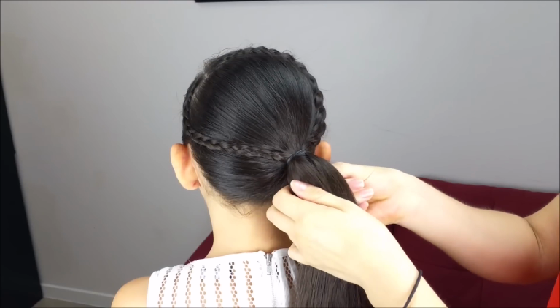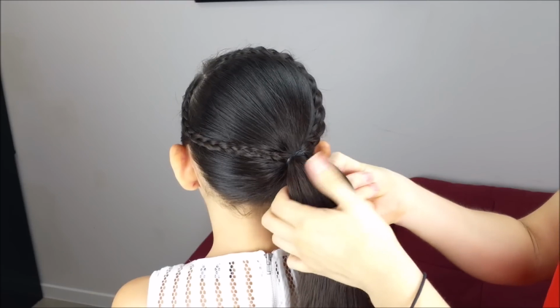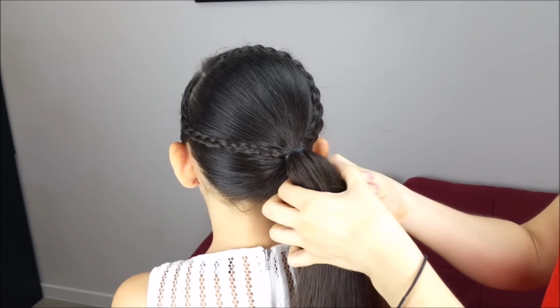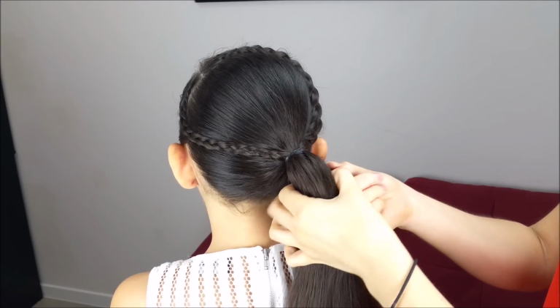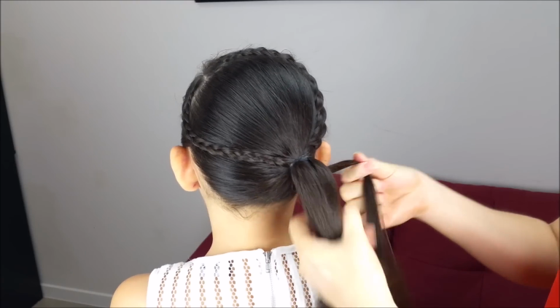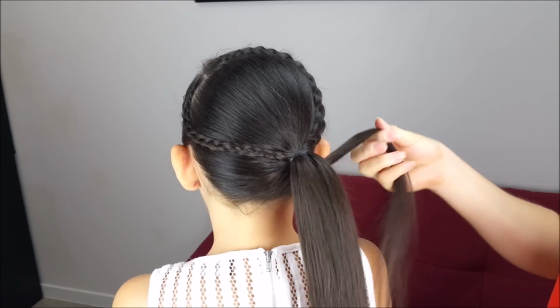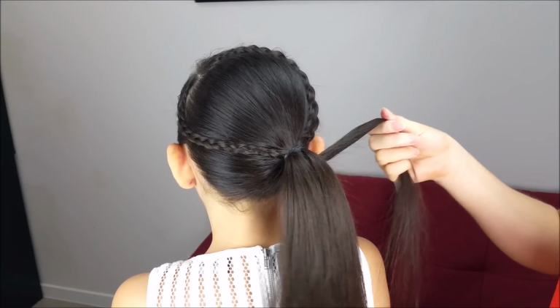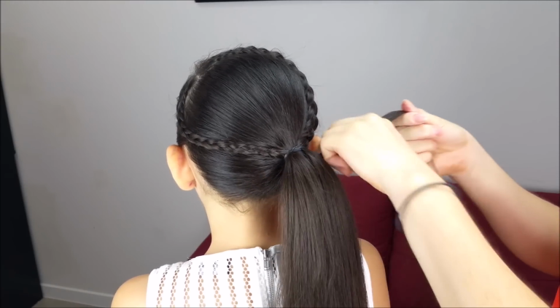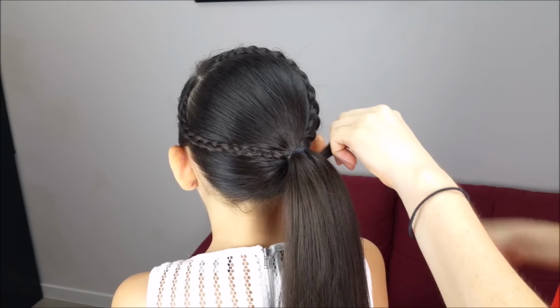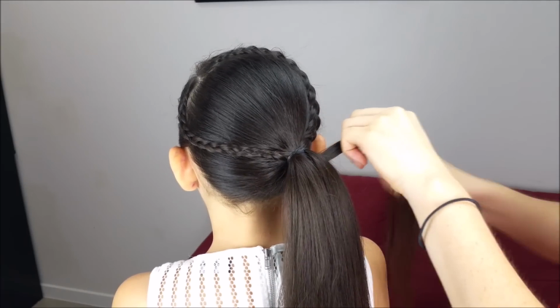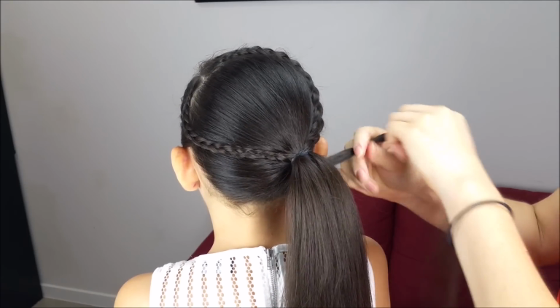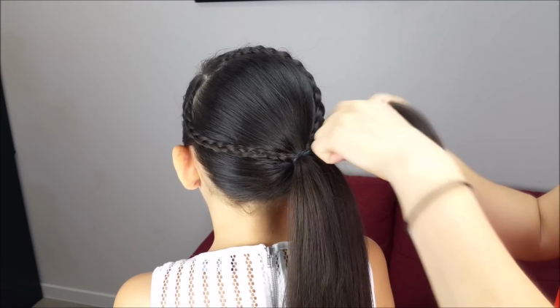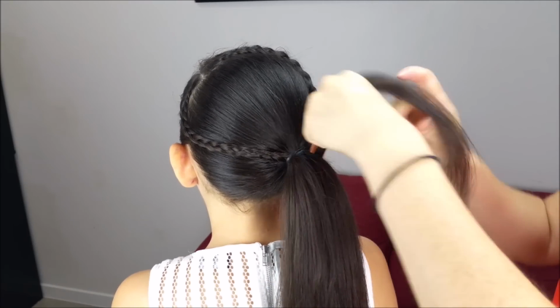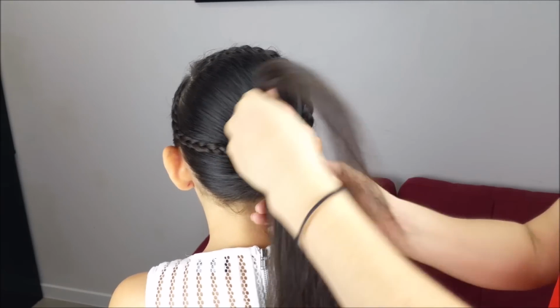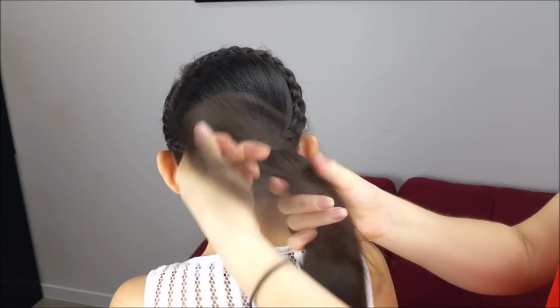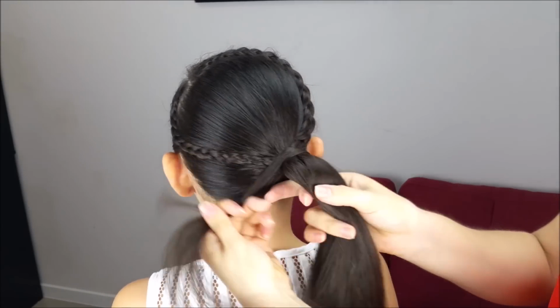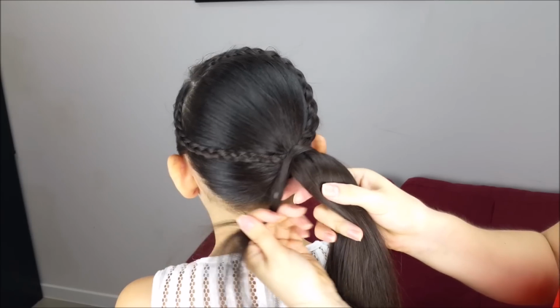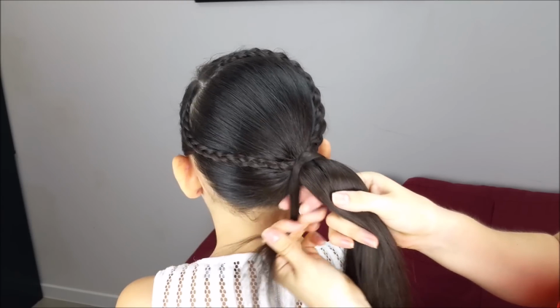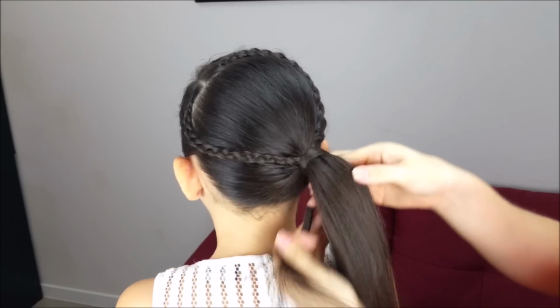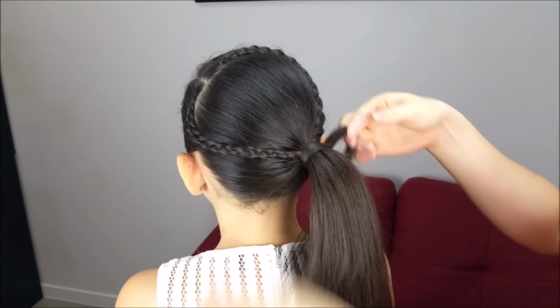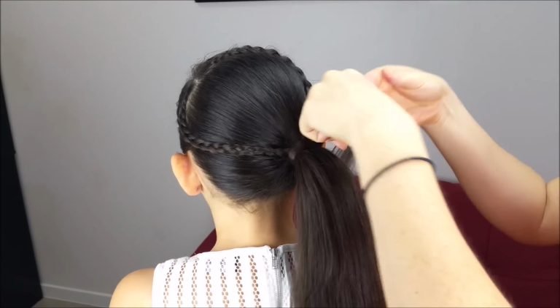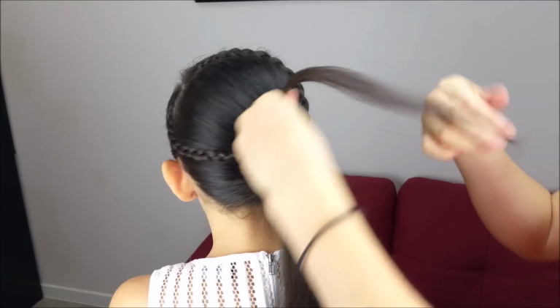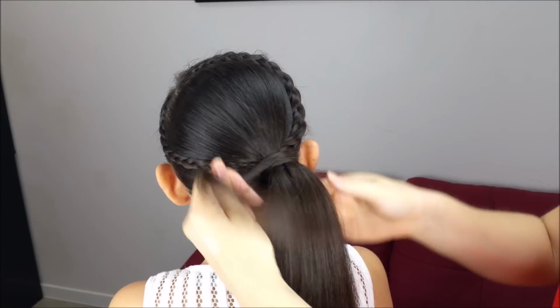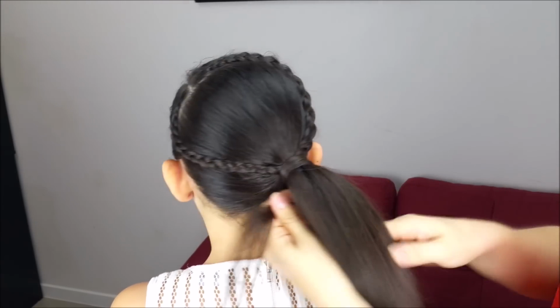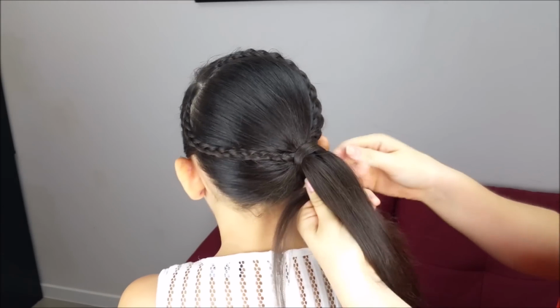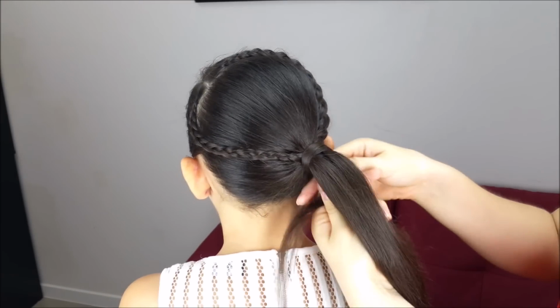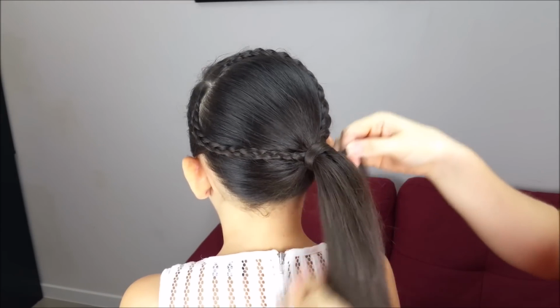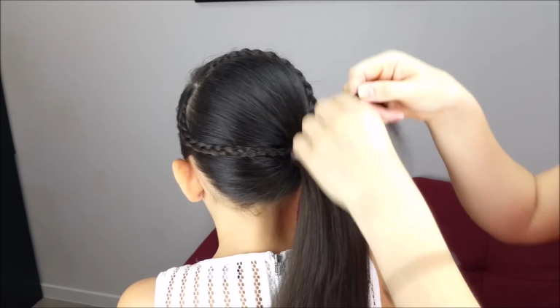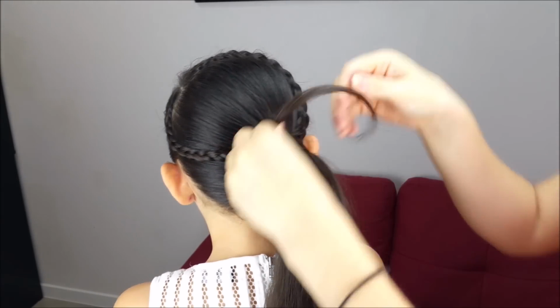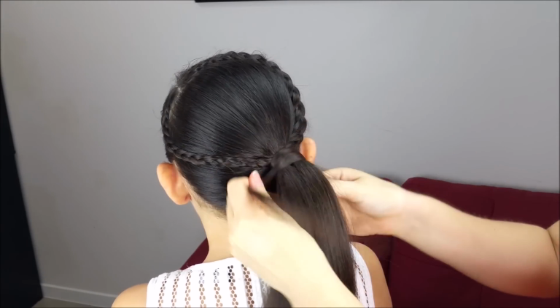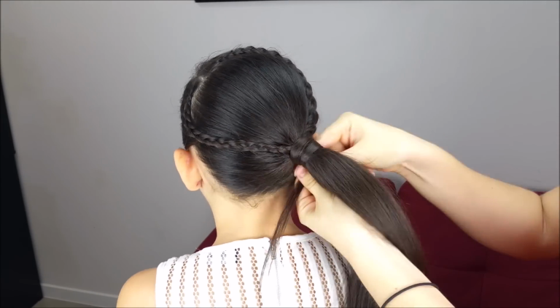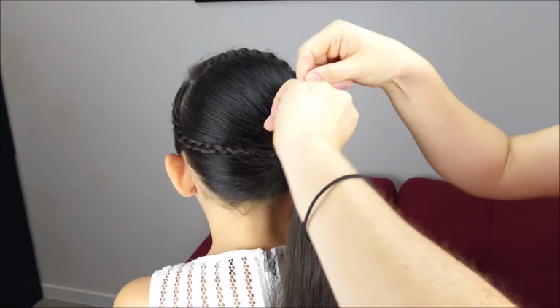Now we're going to cover this elastic by picking up a small section of hair from the ponytail, wrap it, and hide the end with a bobby pin.